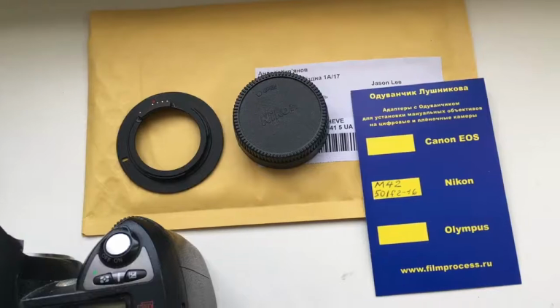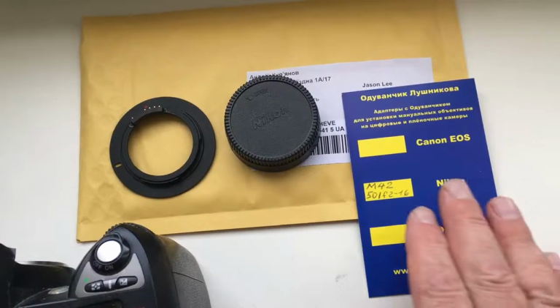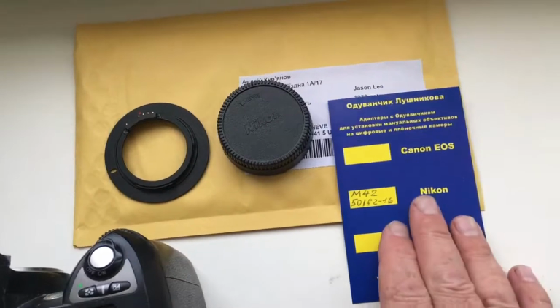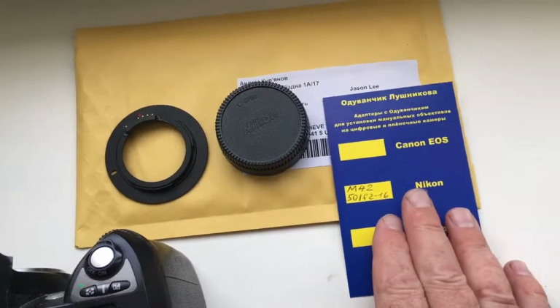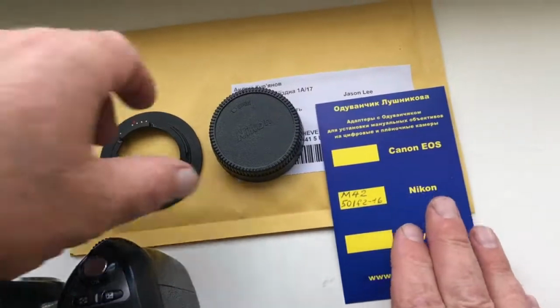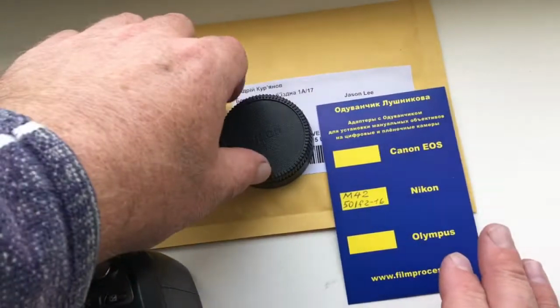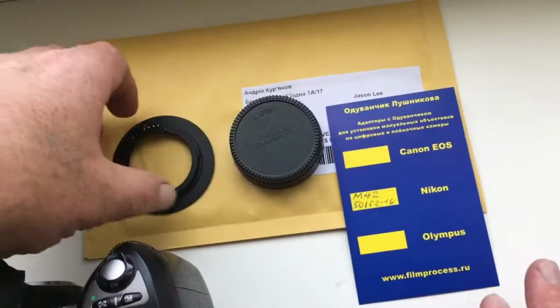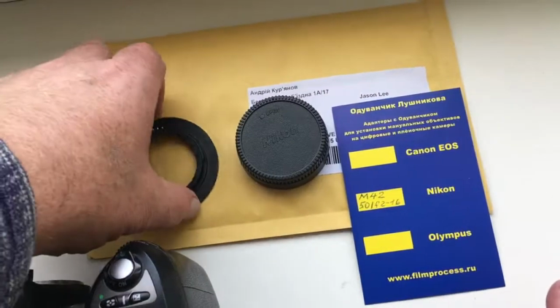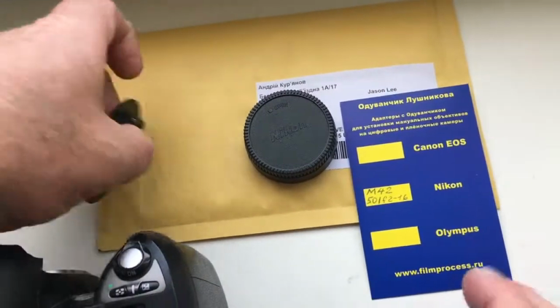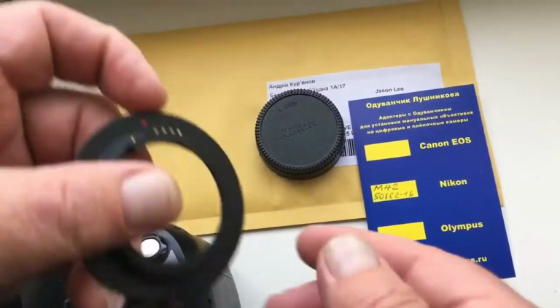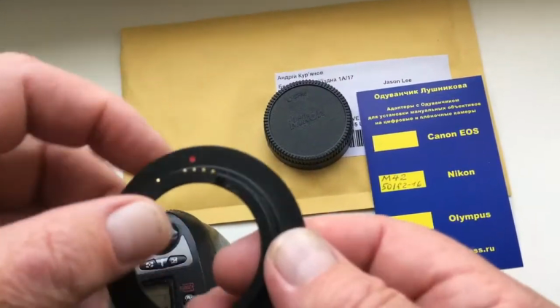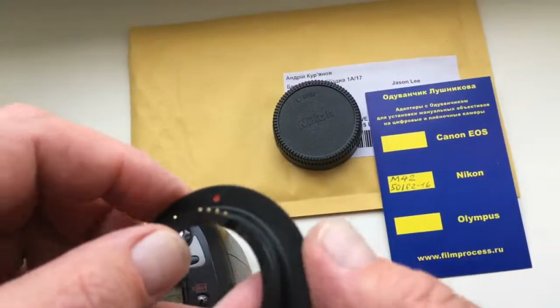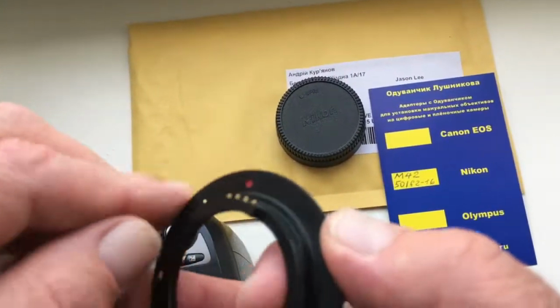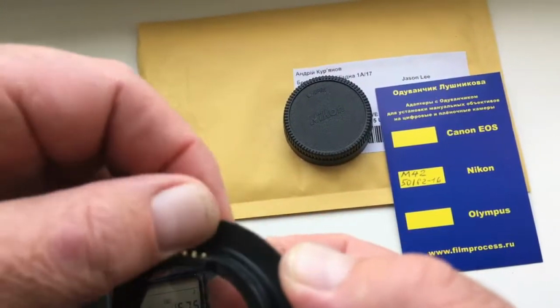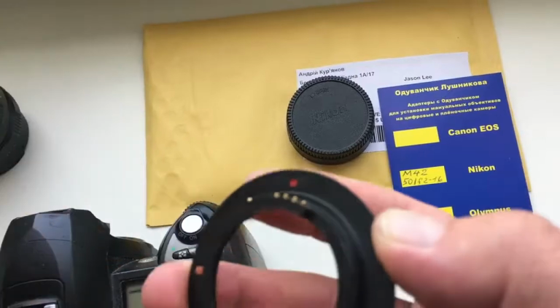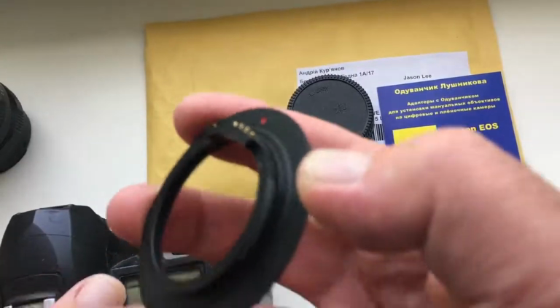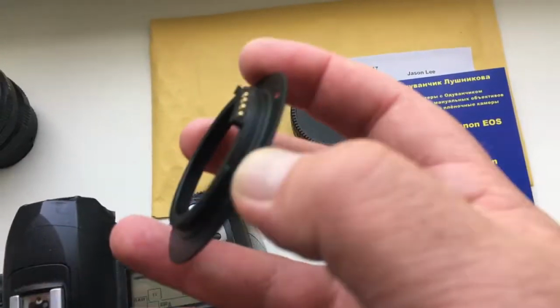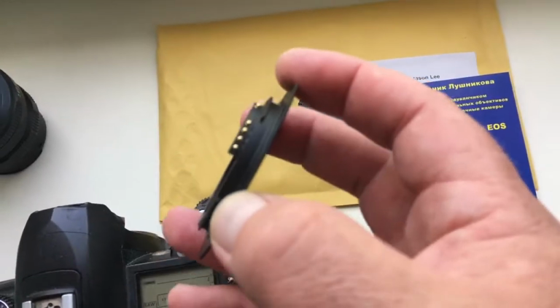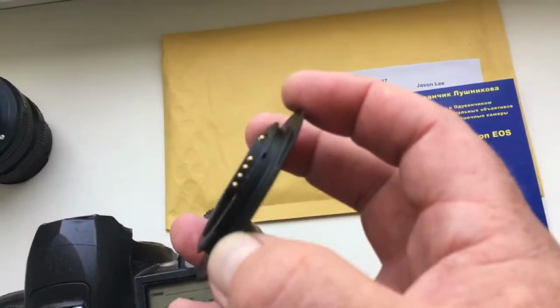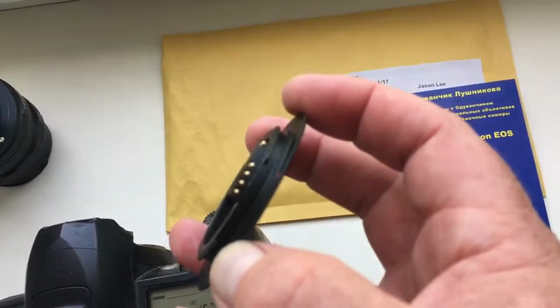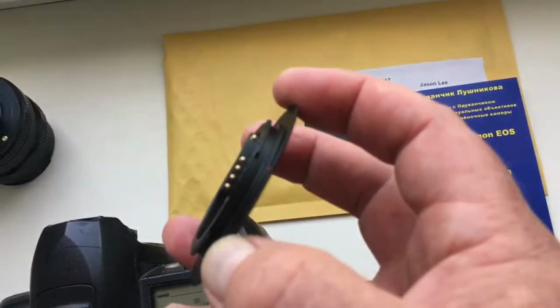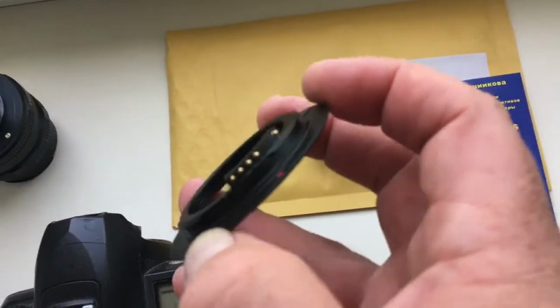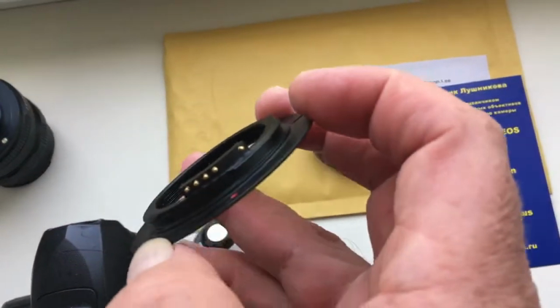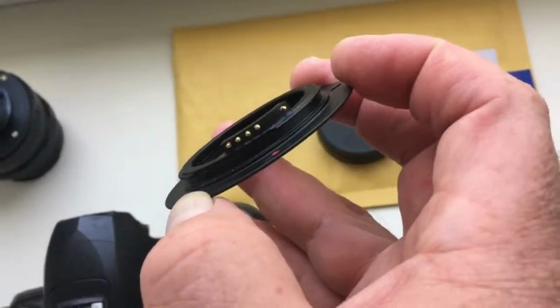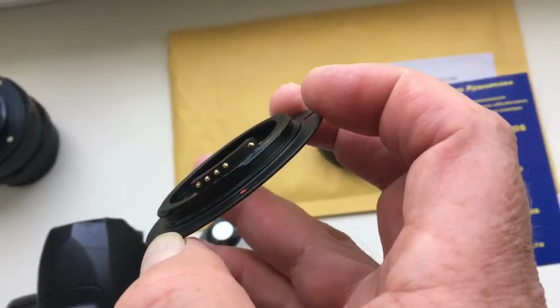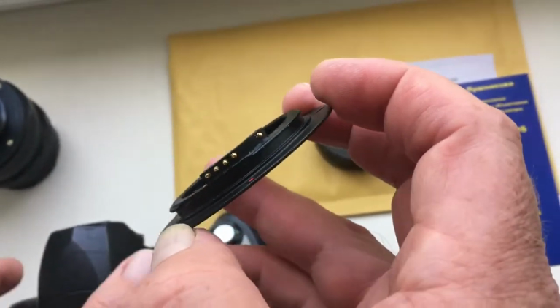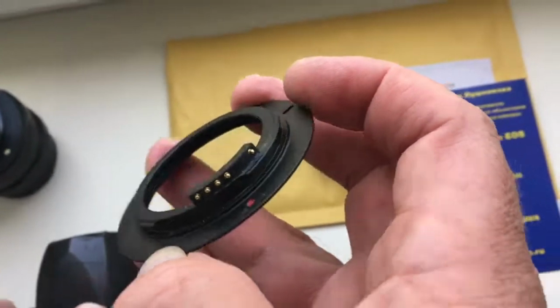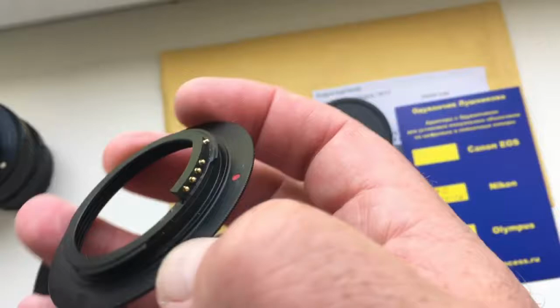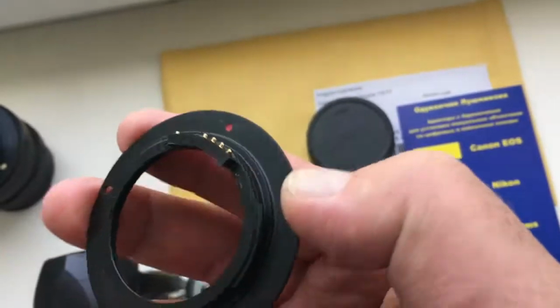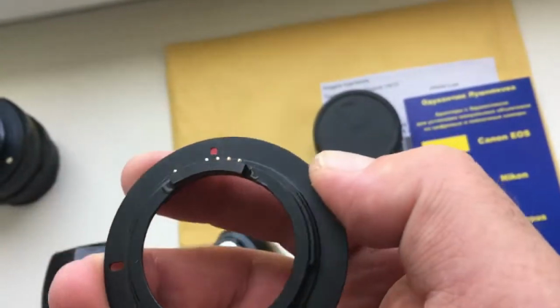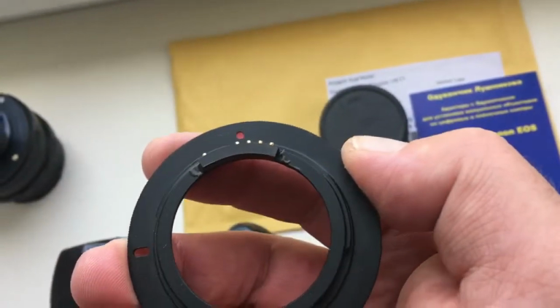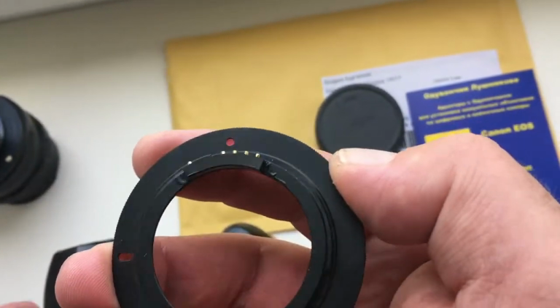Hello, Jason. This video is about your adapter M42 to Nikon without lens, with programmable chip. Look, this is your adapter.